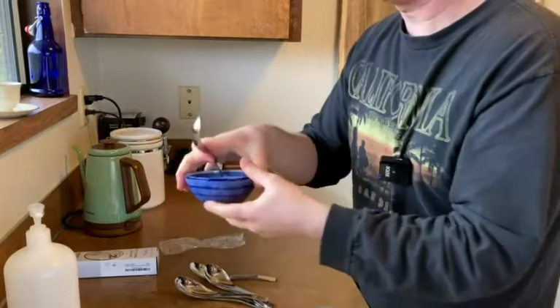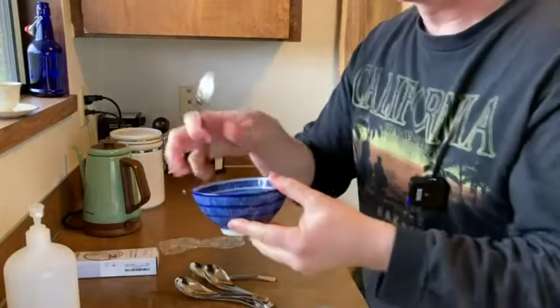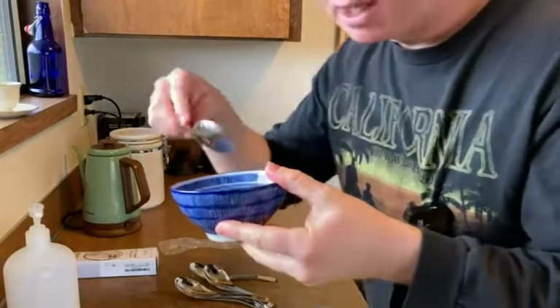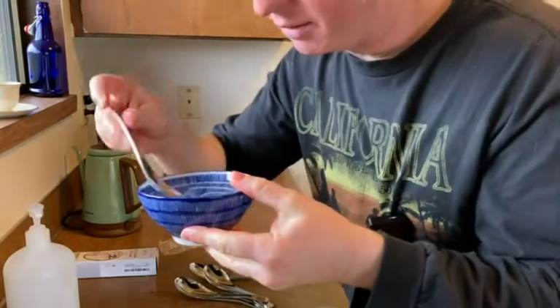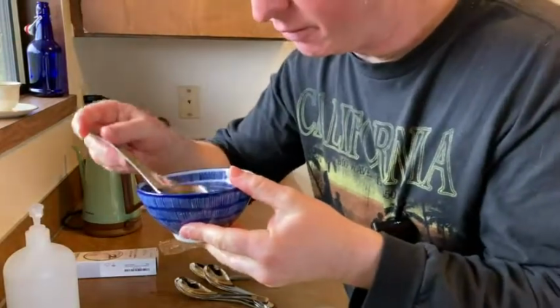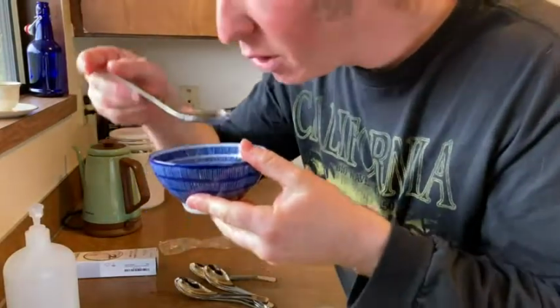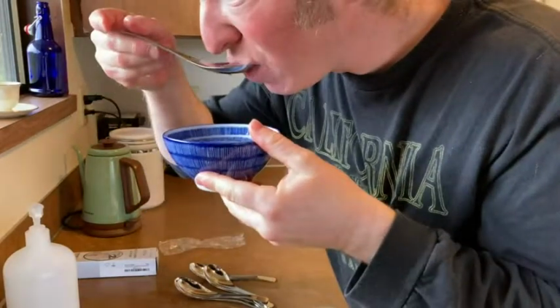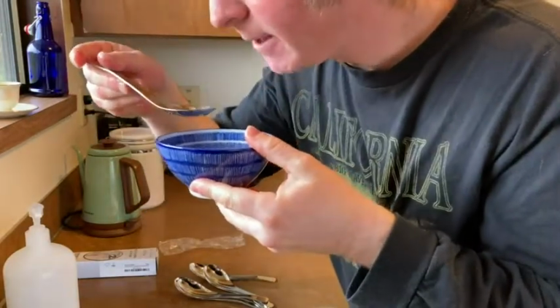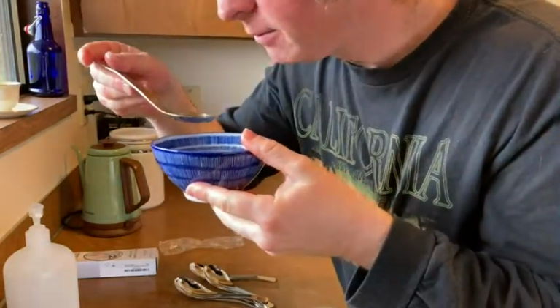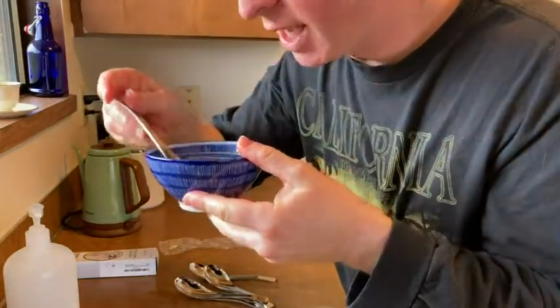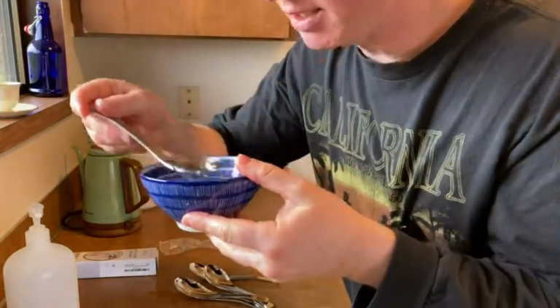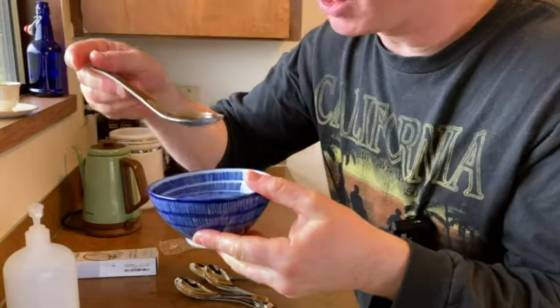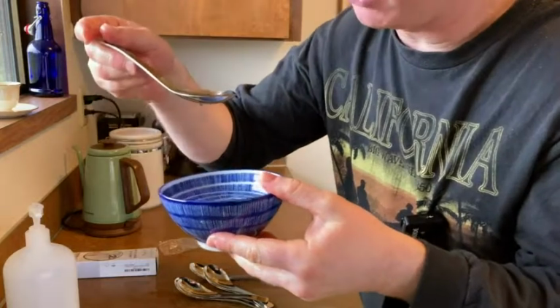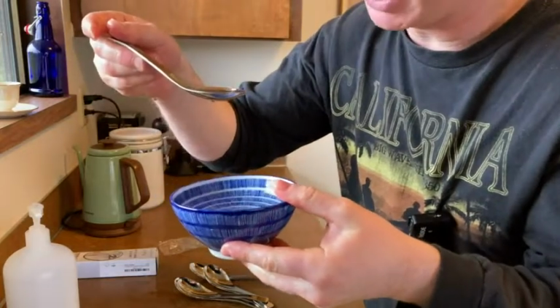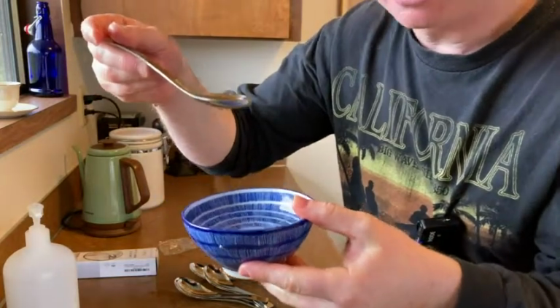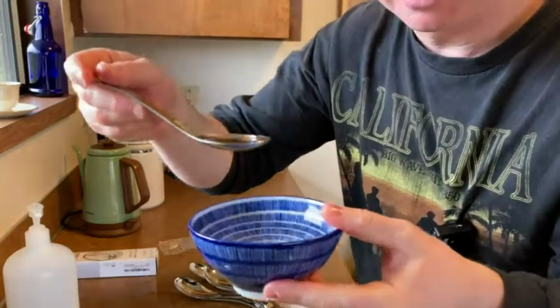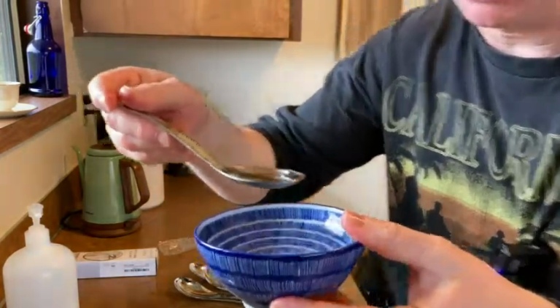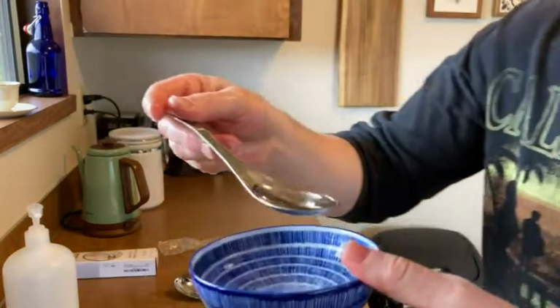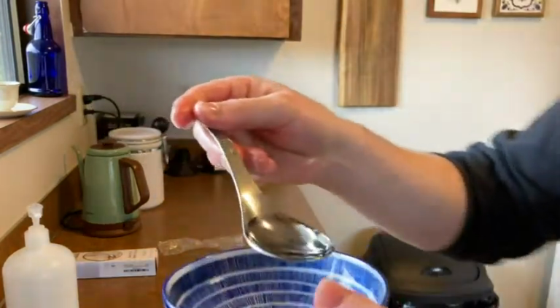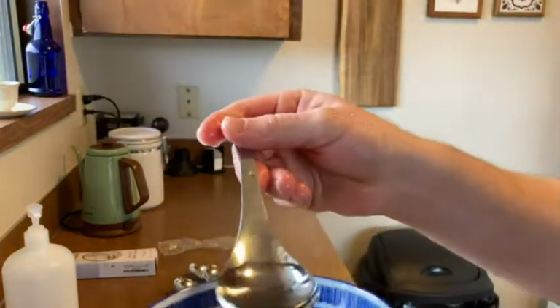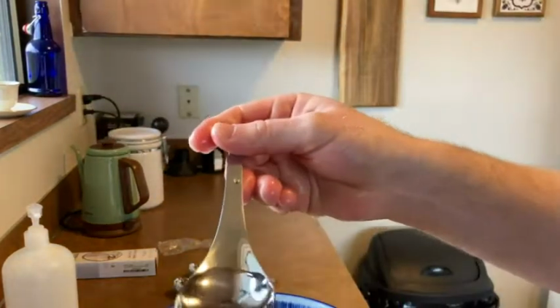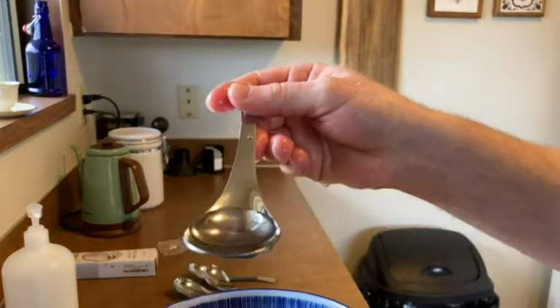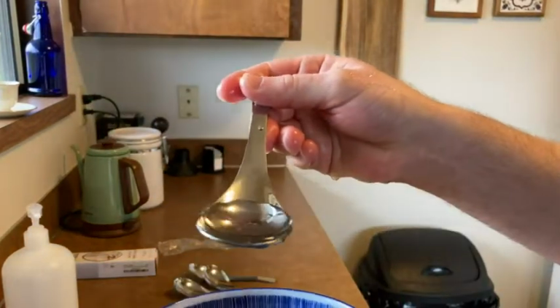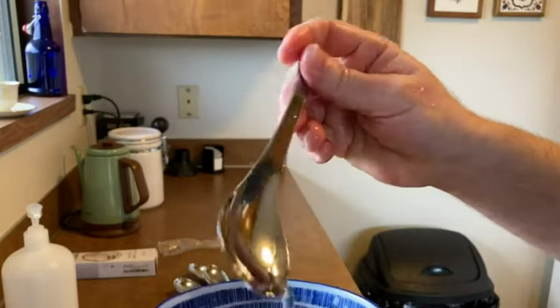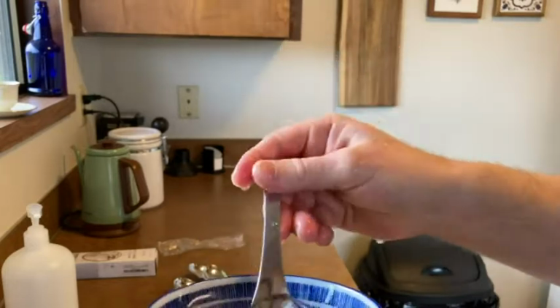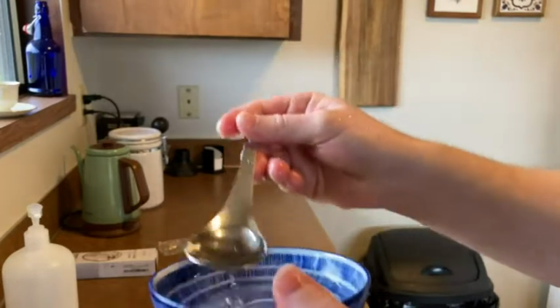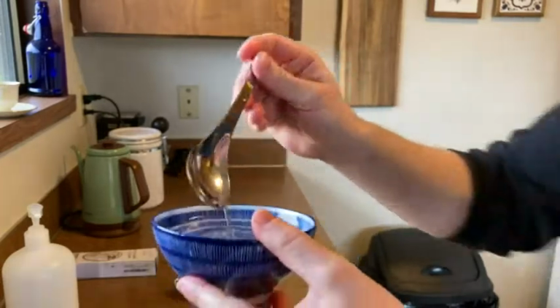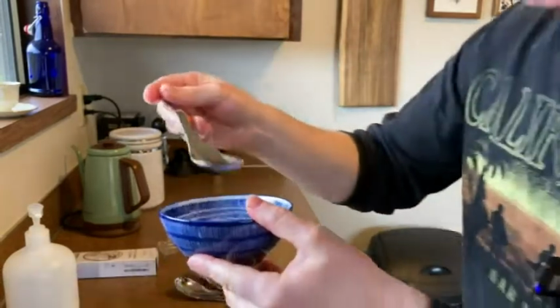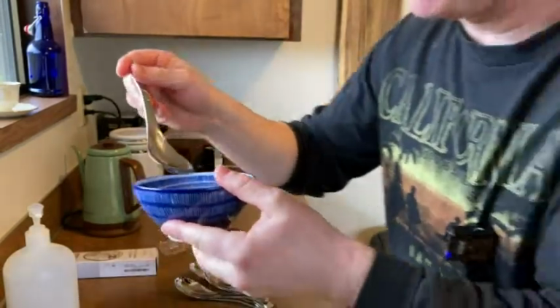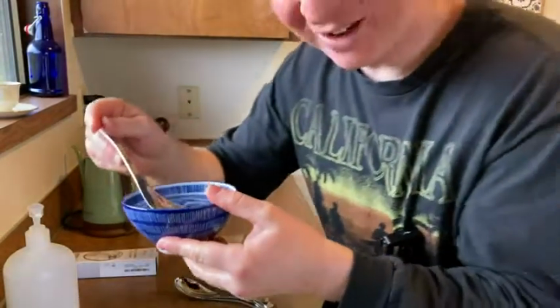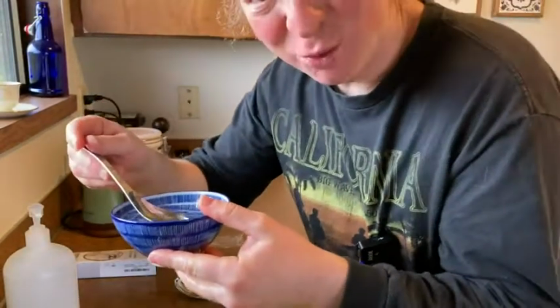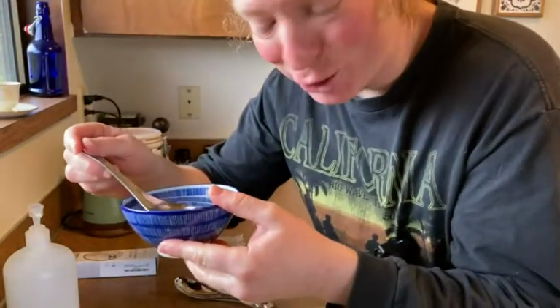I've got a little bowl here with some liquid in it. It's nice — it holds a lot of liquid, look at that. So it holds a lot. I think this might be kind of fun — have some nice warm soup.